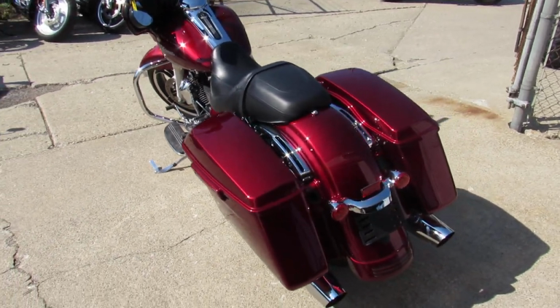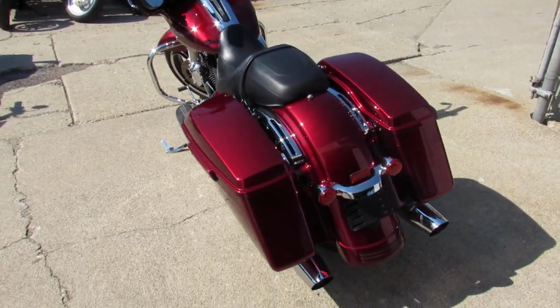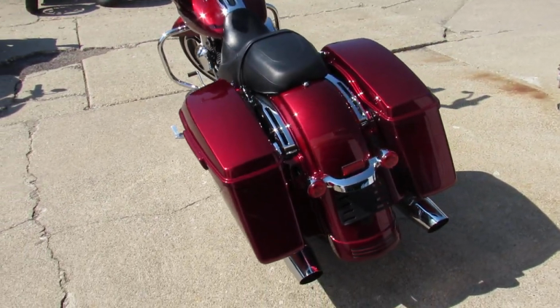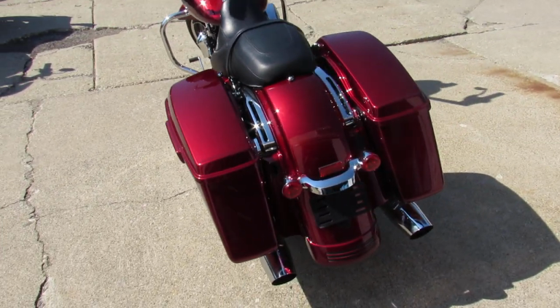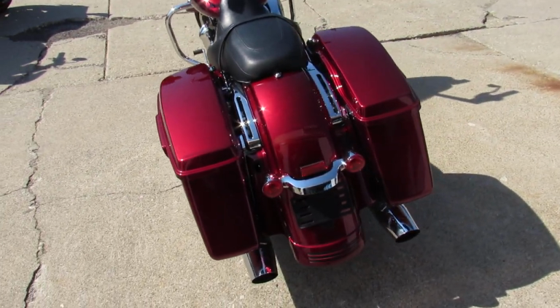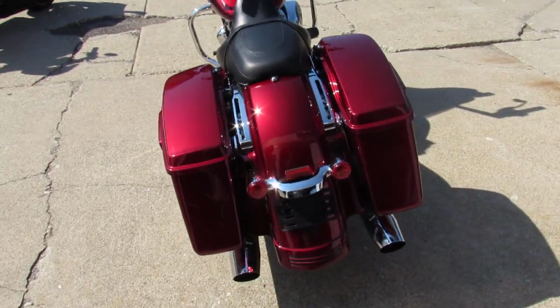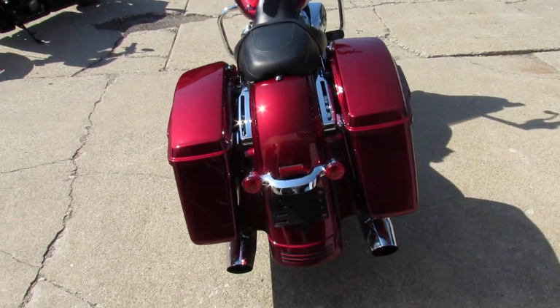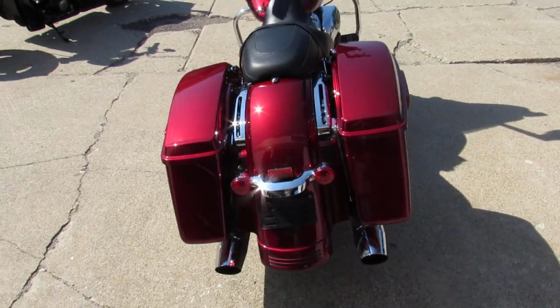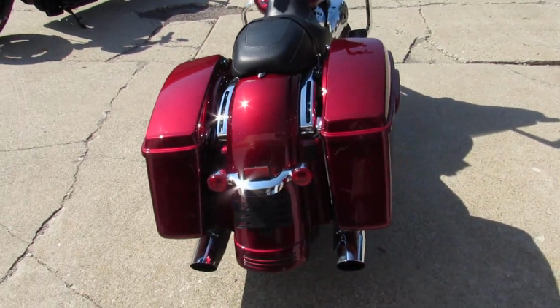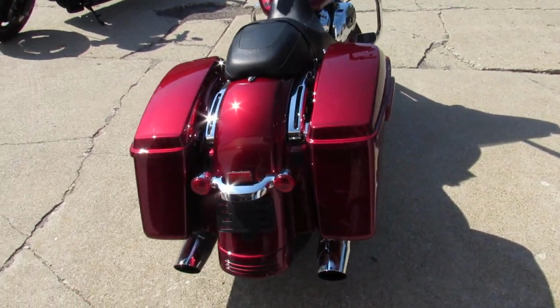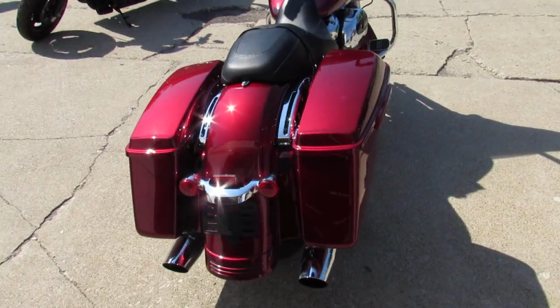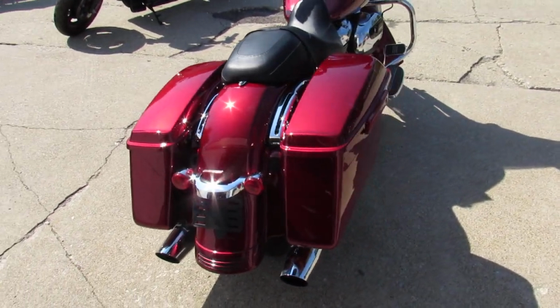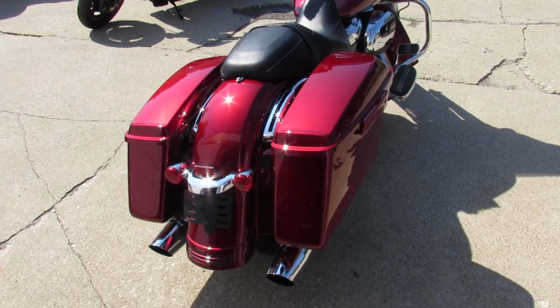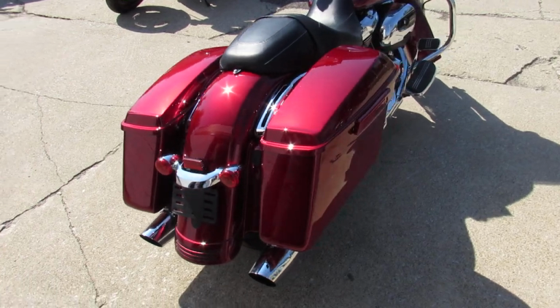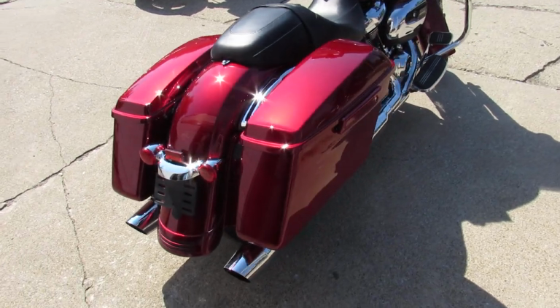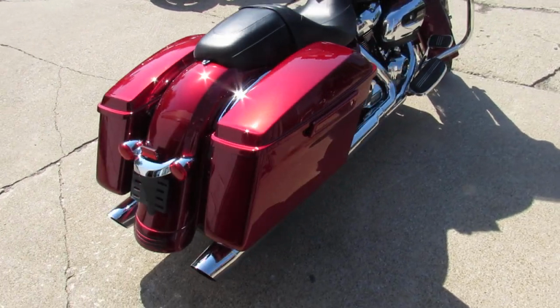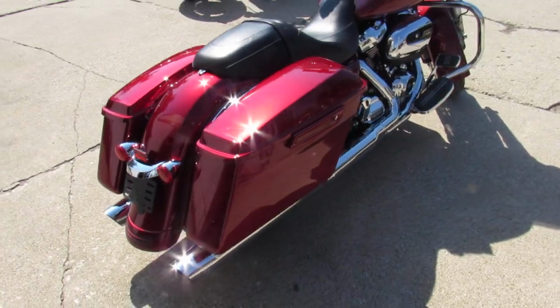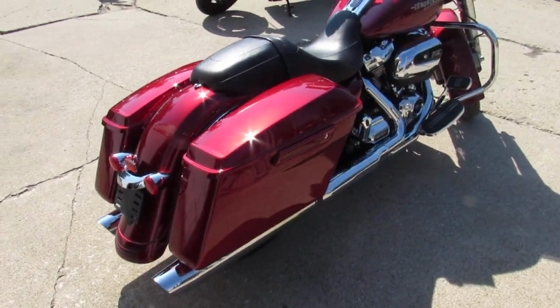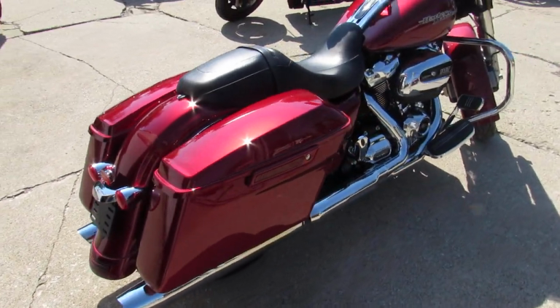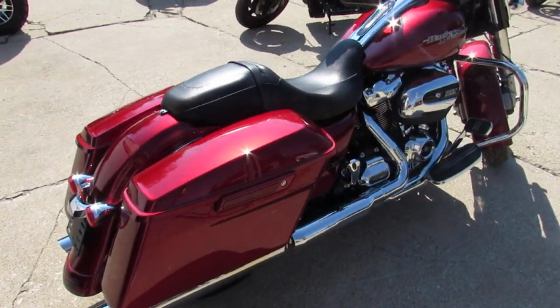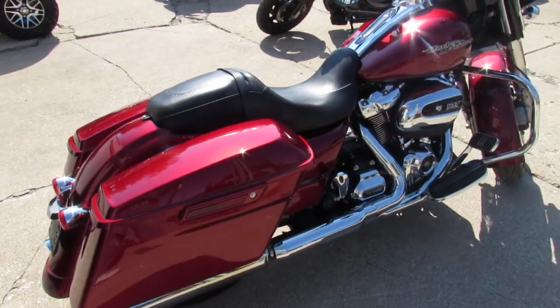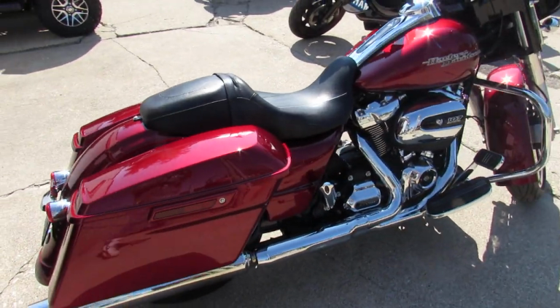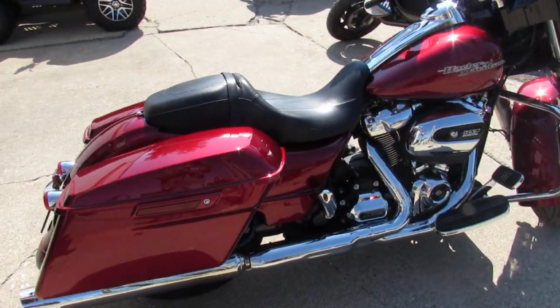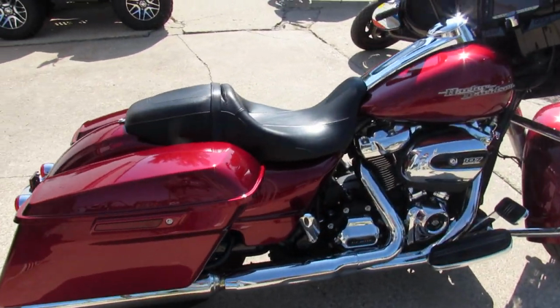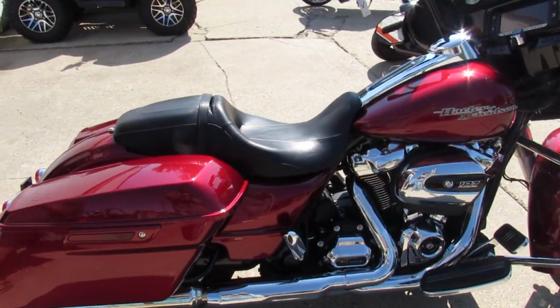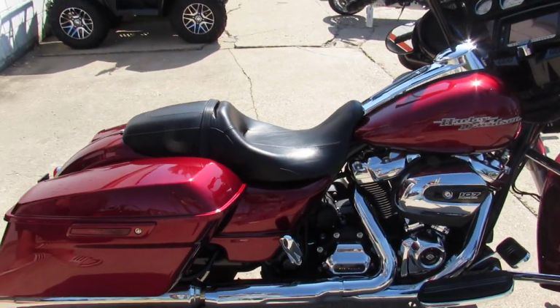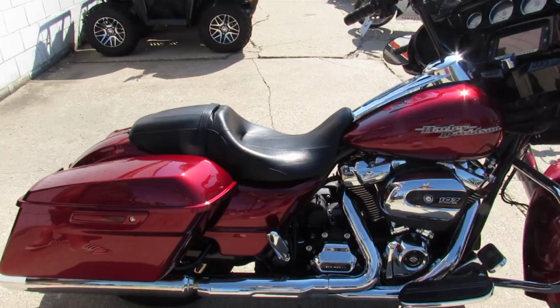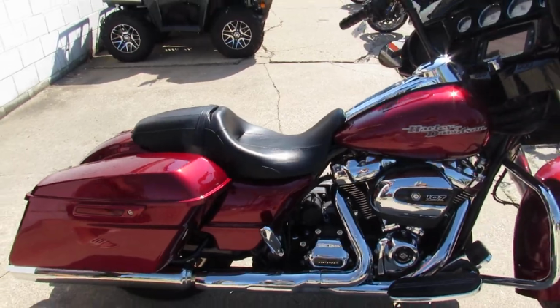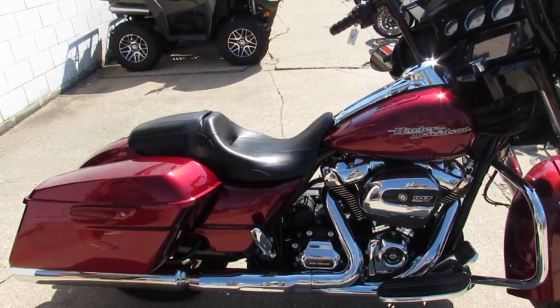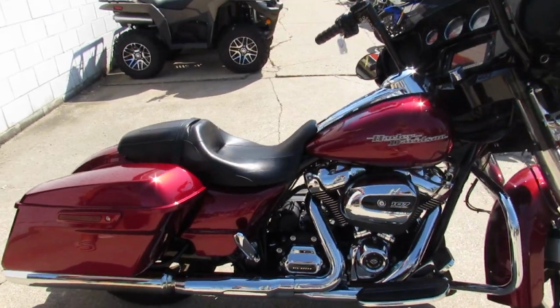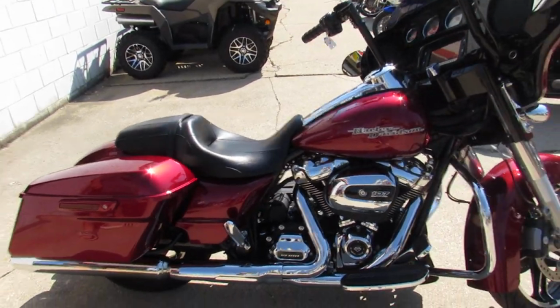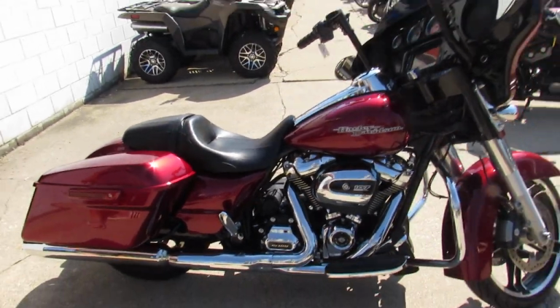2017 Street Glide Special. Guaranteed financing, leasing programs, layaway programs, and your trades are always welcome. Give us a call, we'll get it done. 810-648-9500.